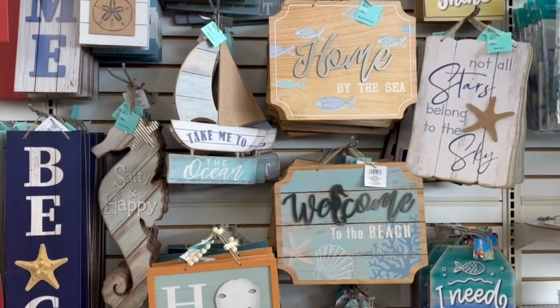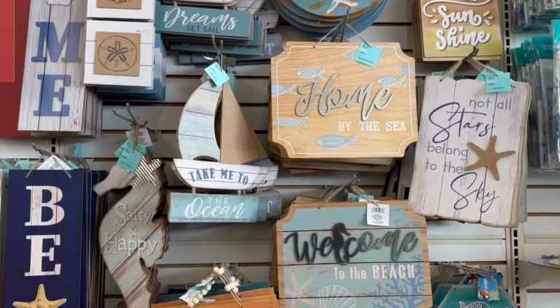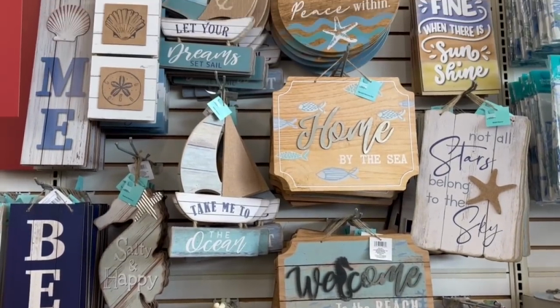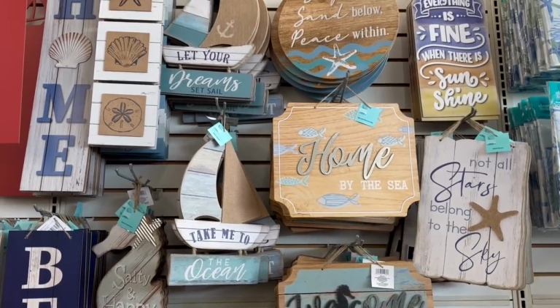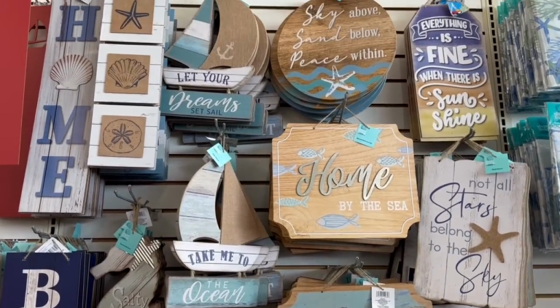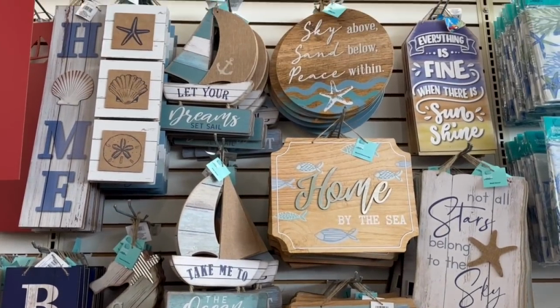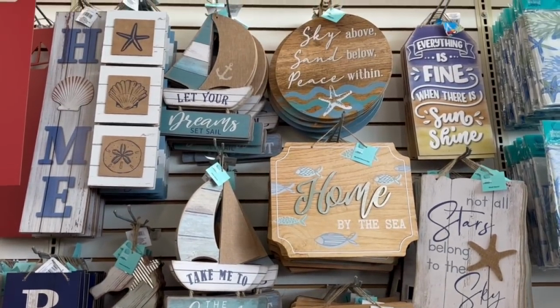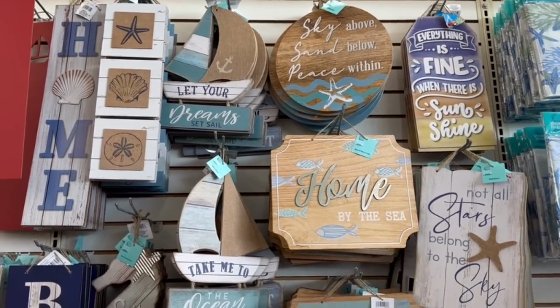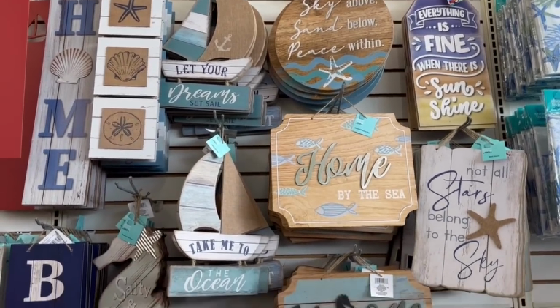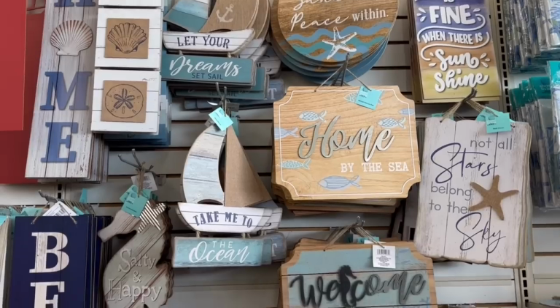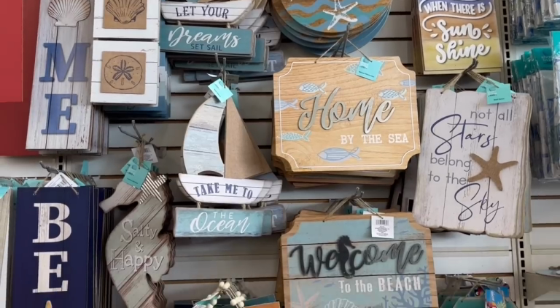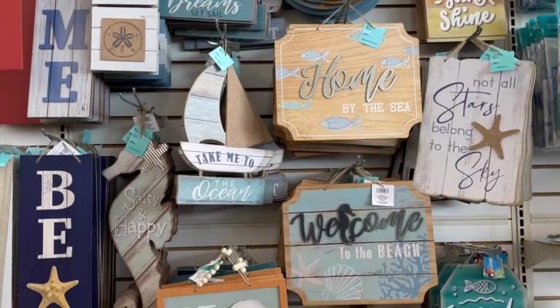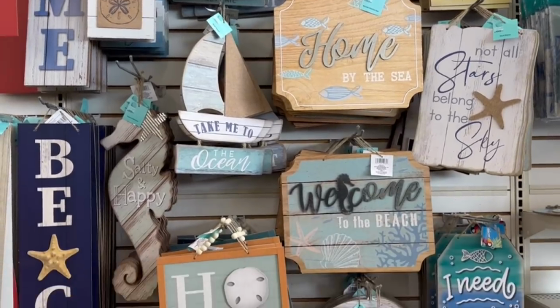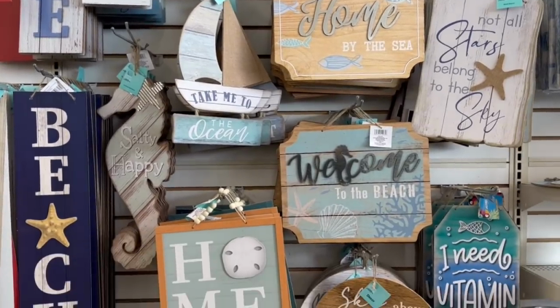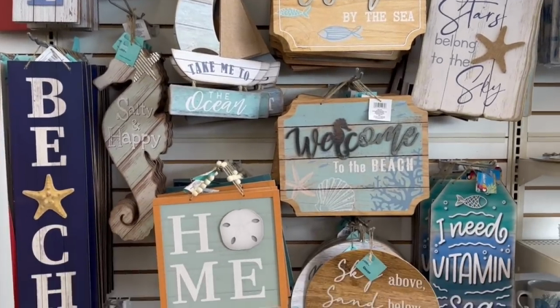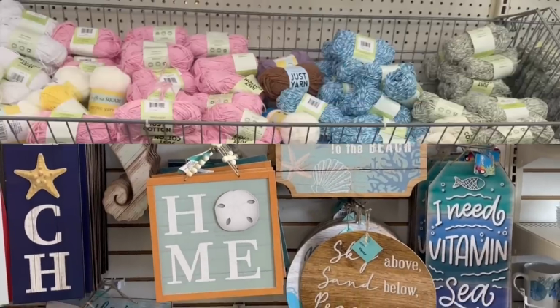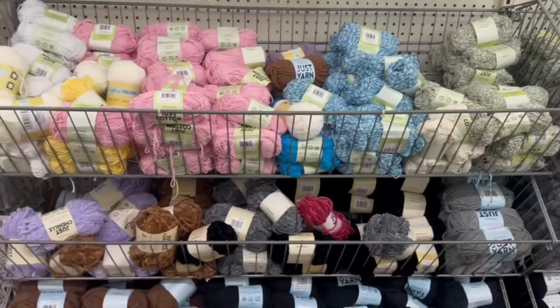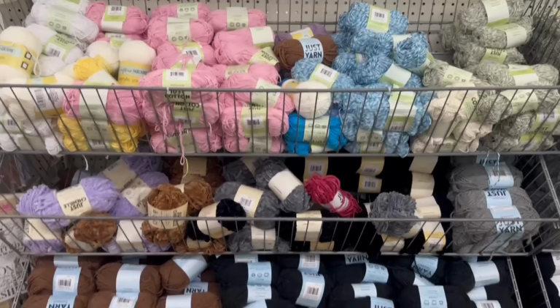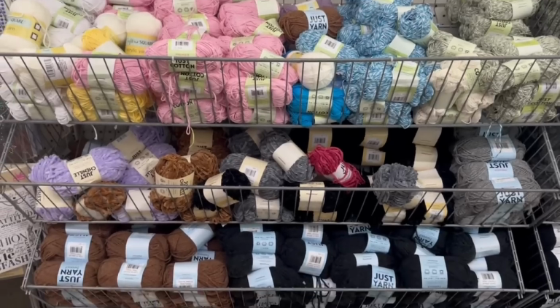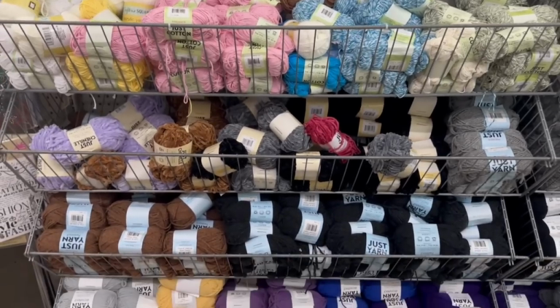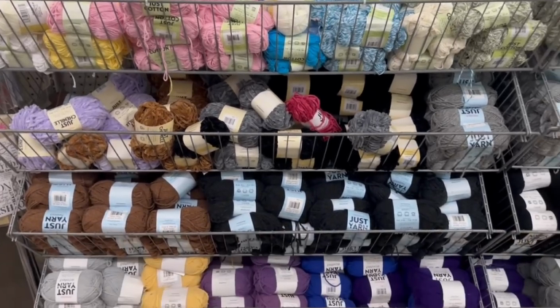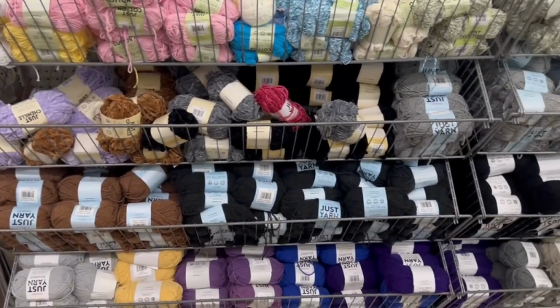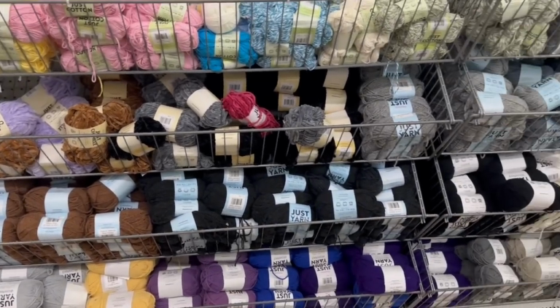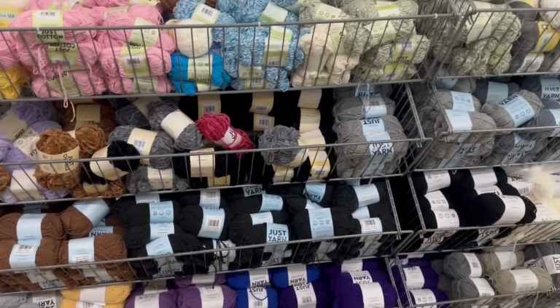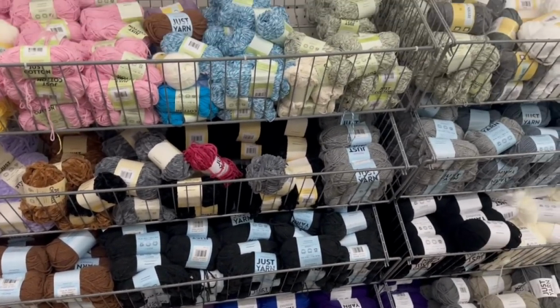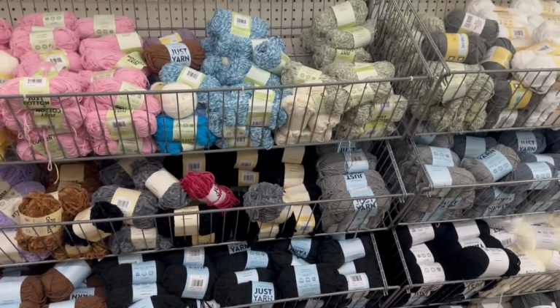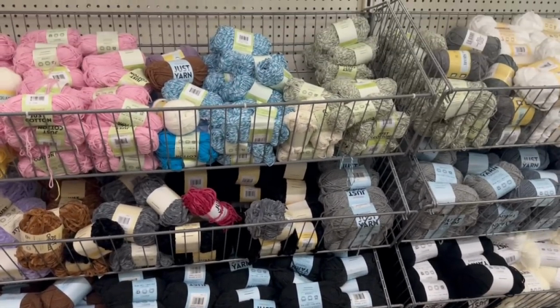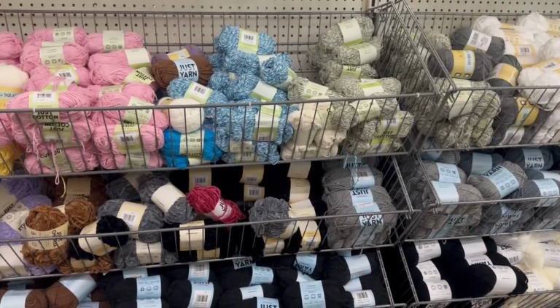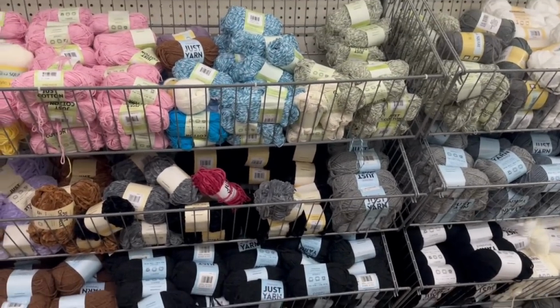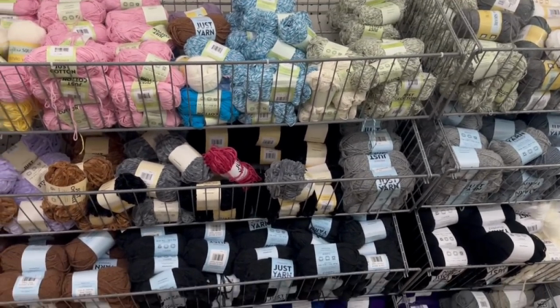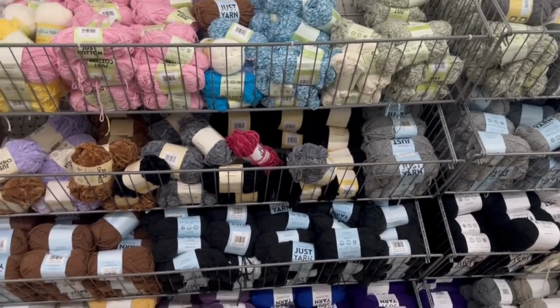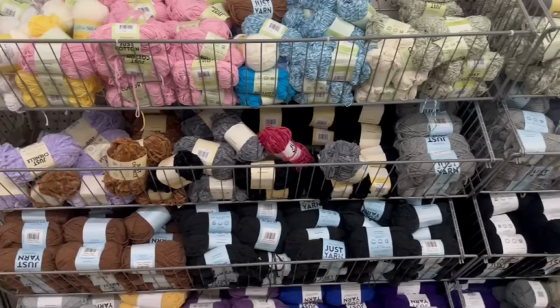I don't know, I'm not really feeling any of these. I know I've seen more. Hopefully I'll find it in another store. They always got it going on with this yarn over here — just yarn, every color. Do any of you knit?